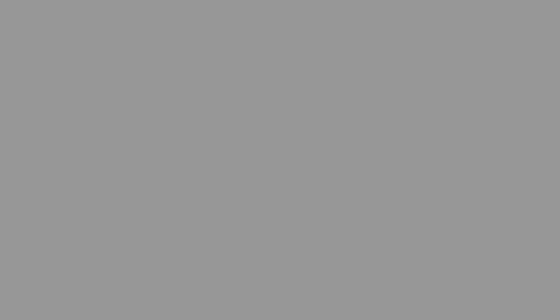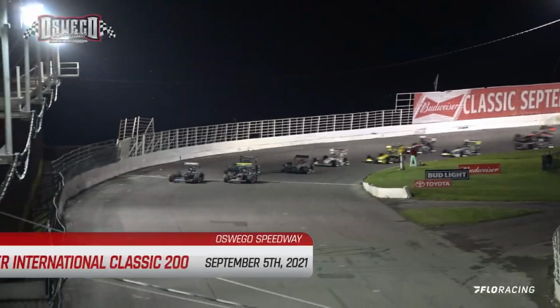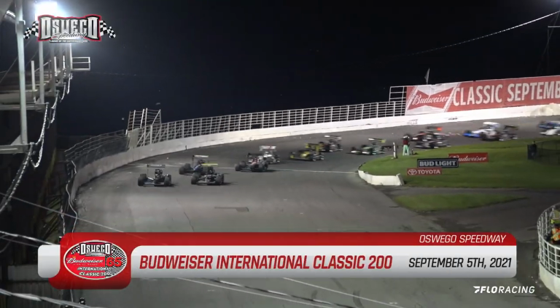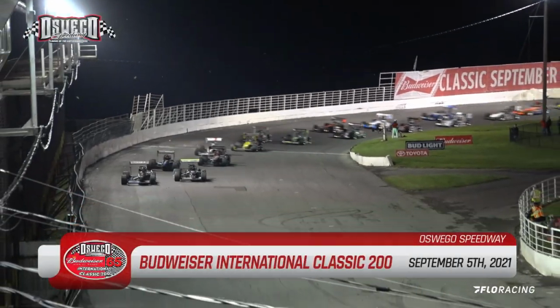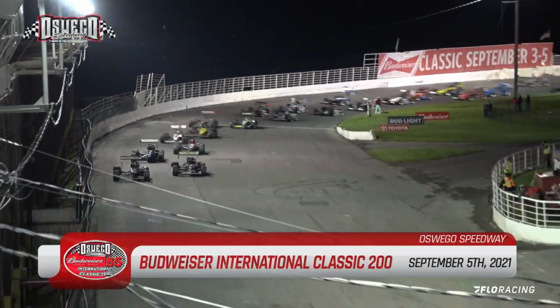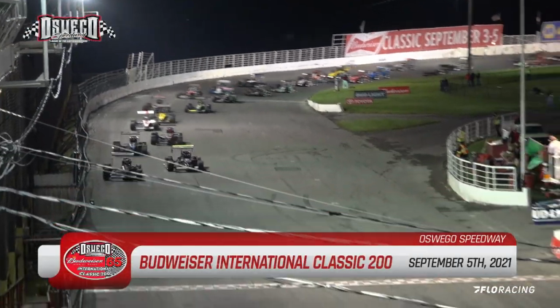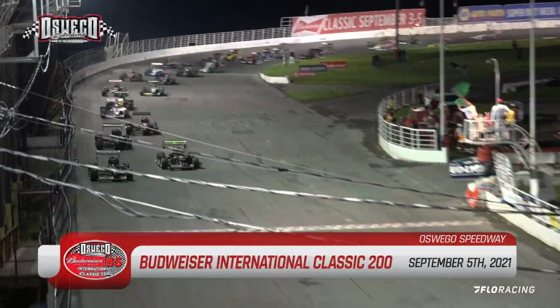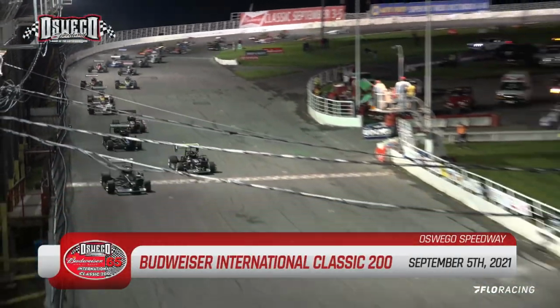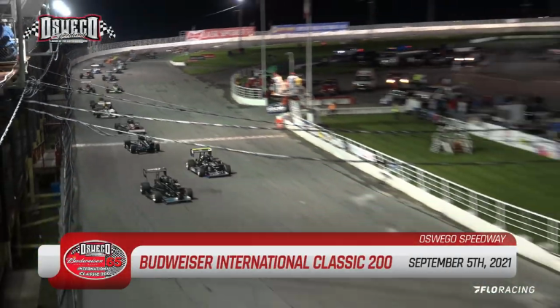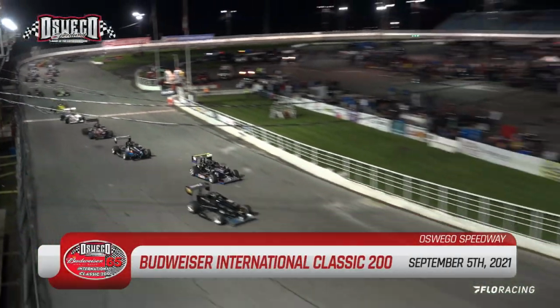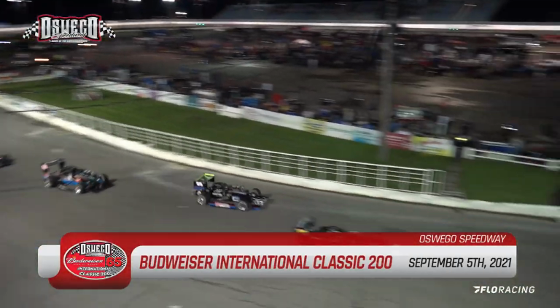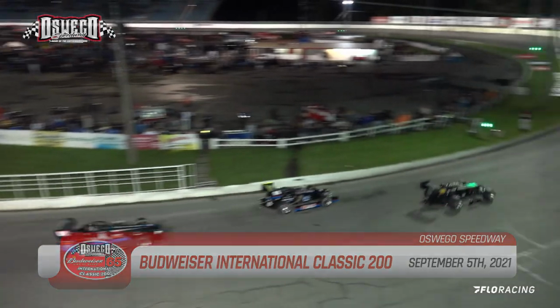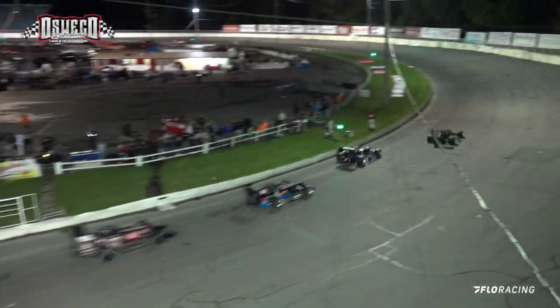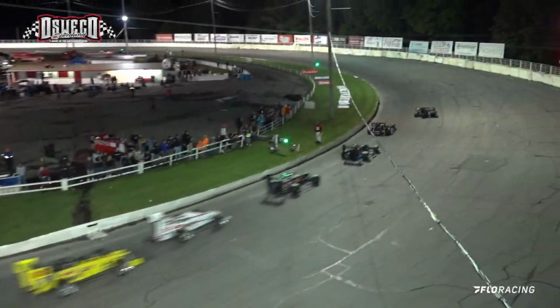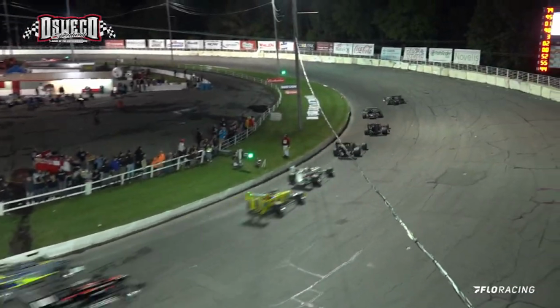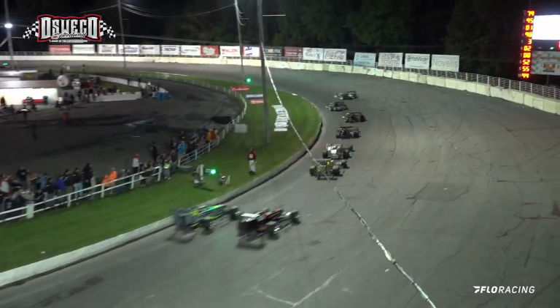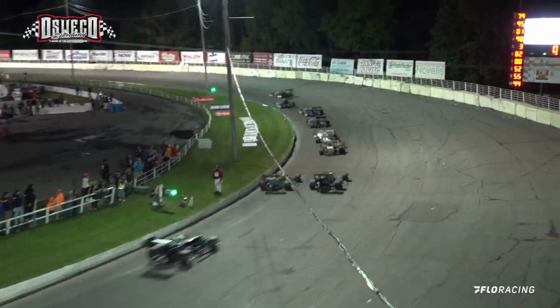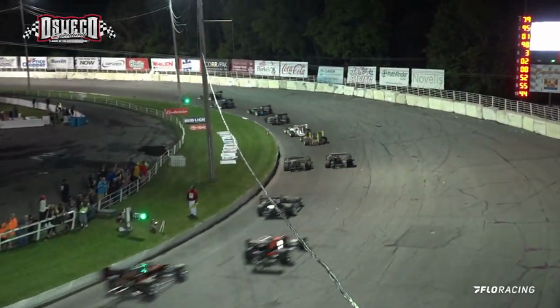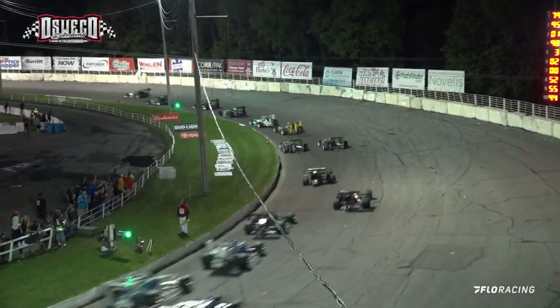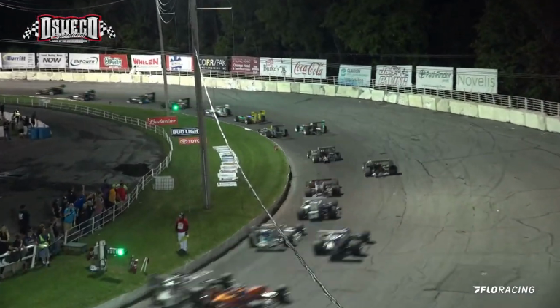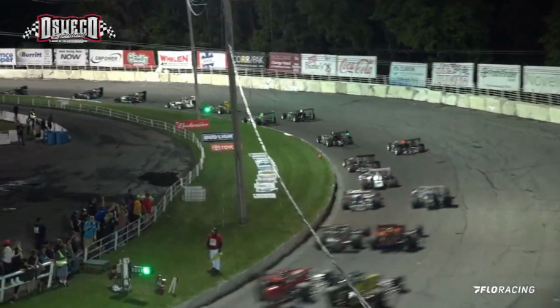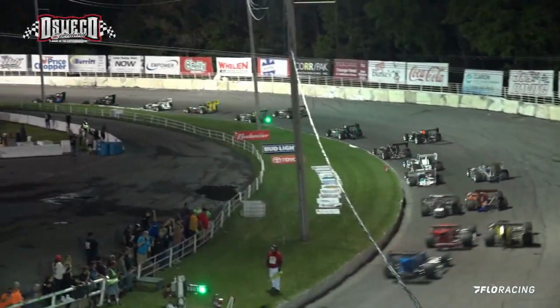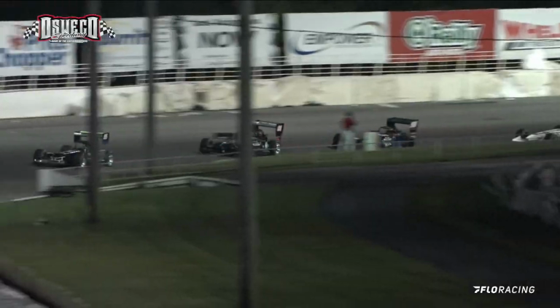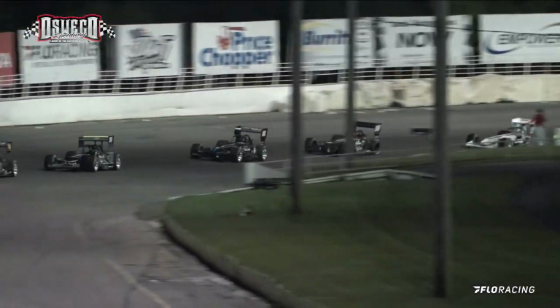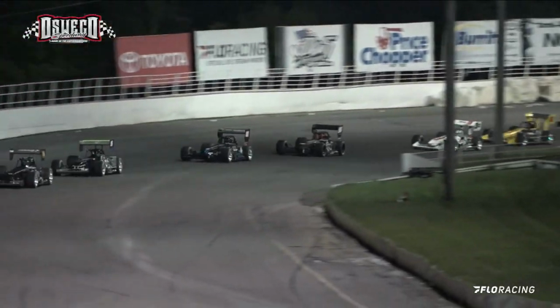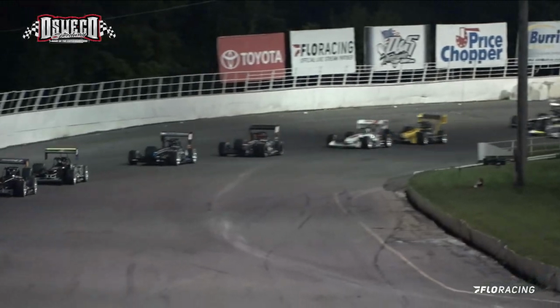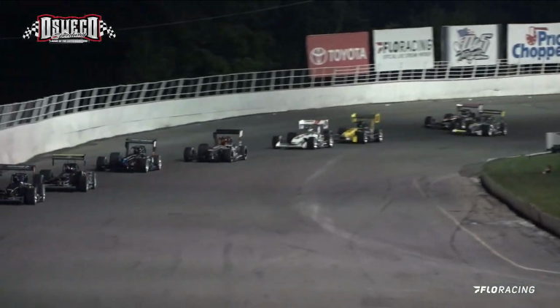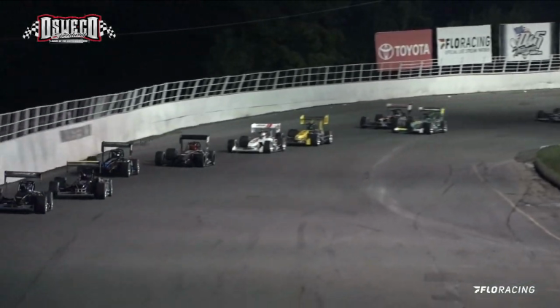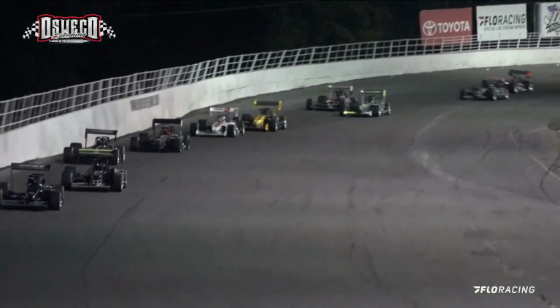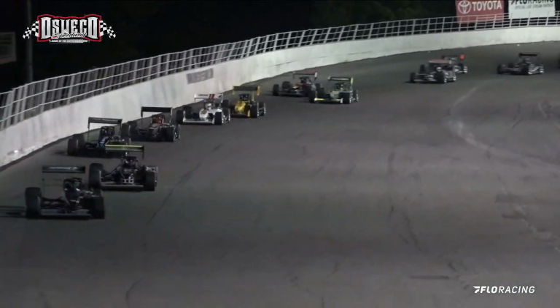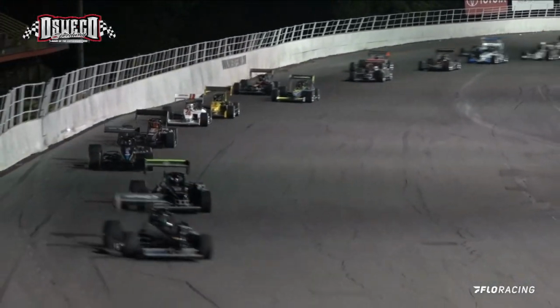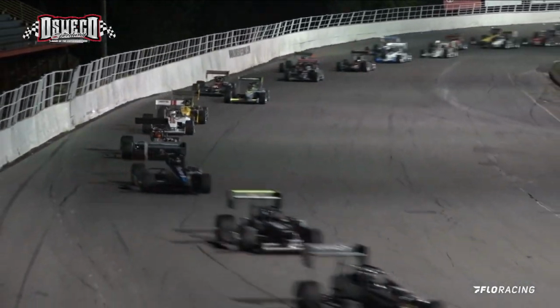Down off the corner, green flag is out, and off the outside, Cidderley is going to grab the early lead. Otto Cidderley in that number 79 moving into the top spot.